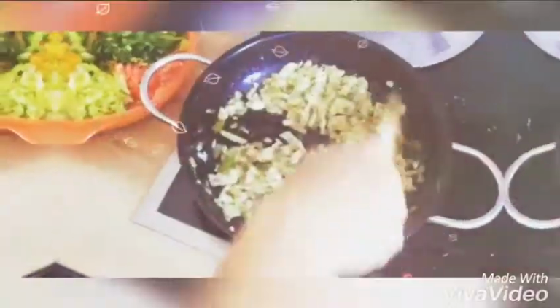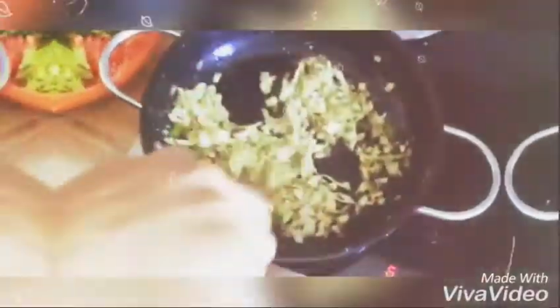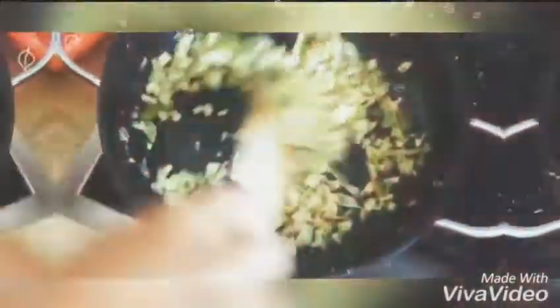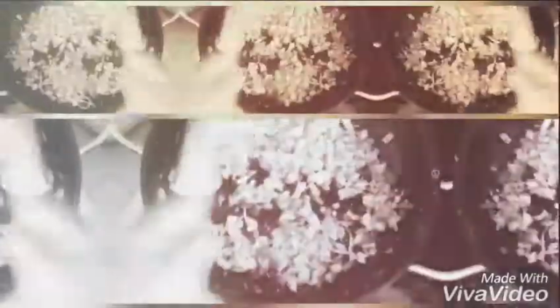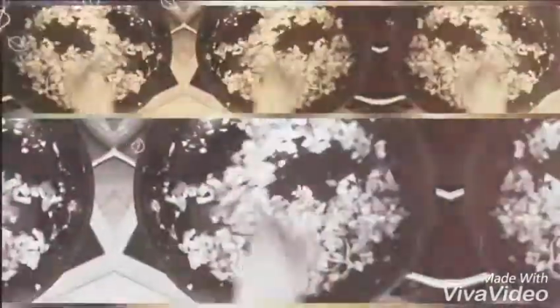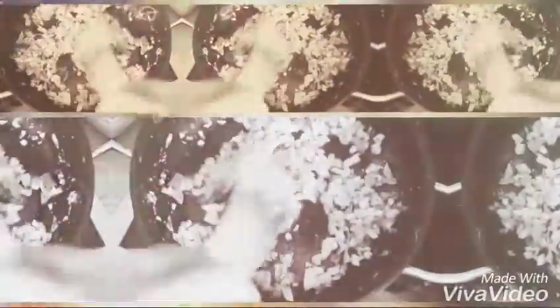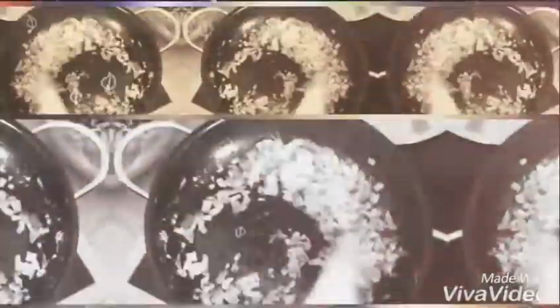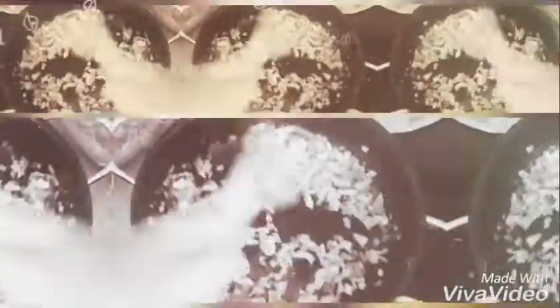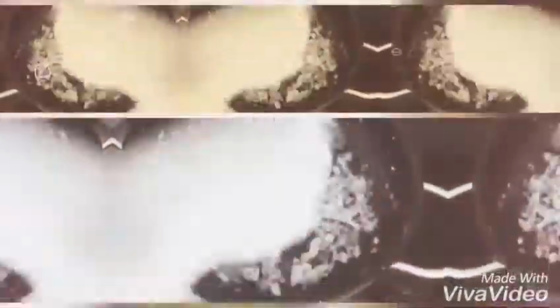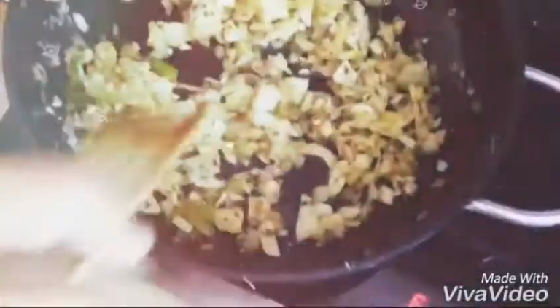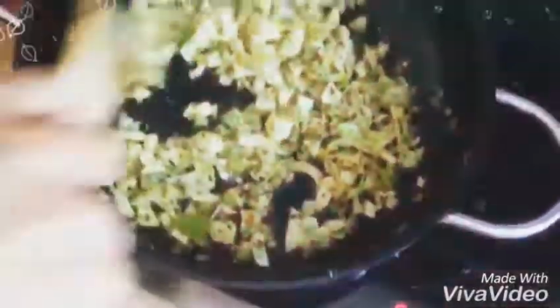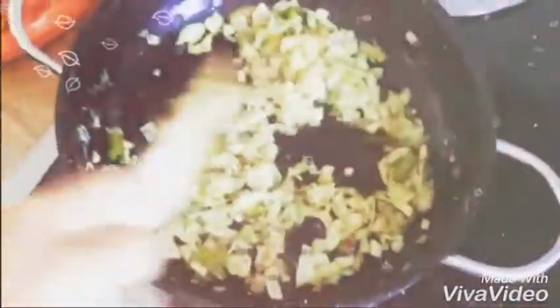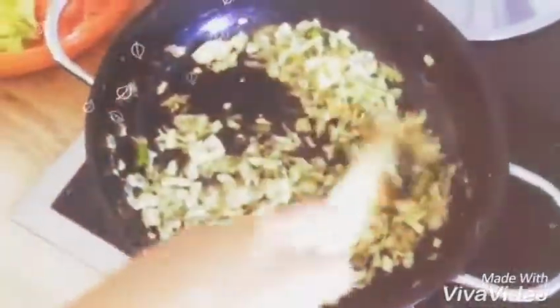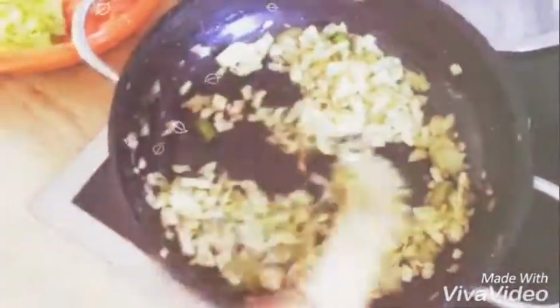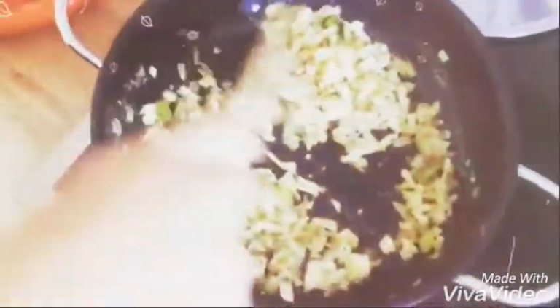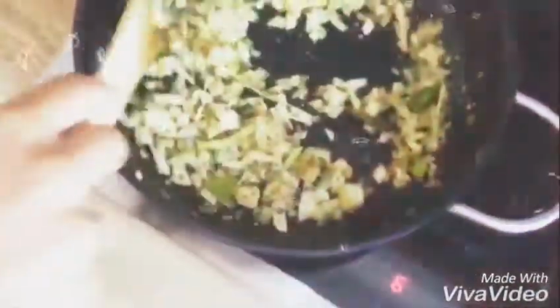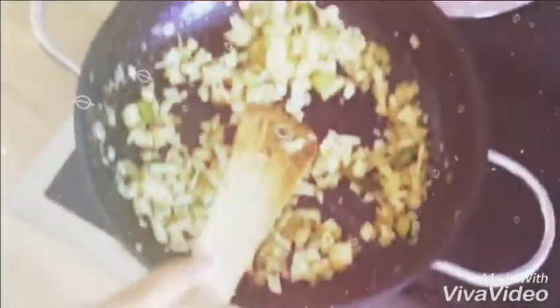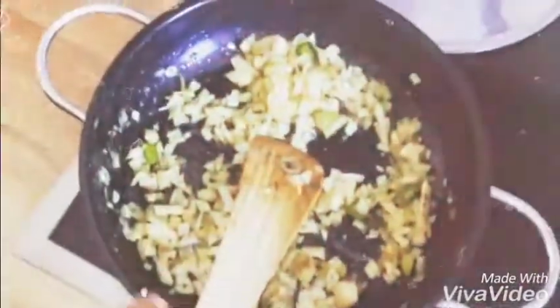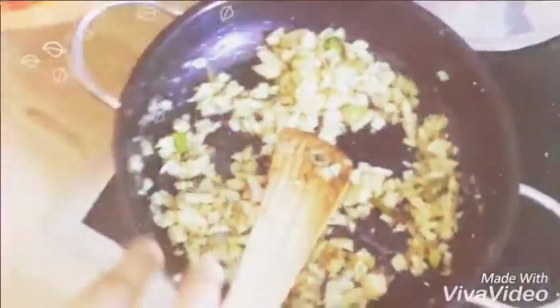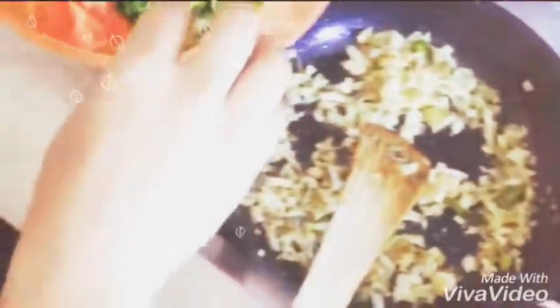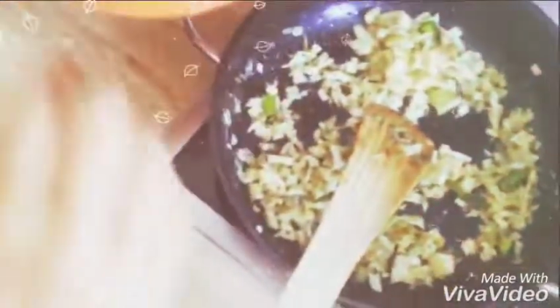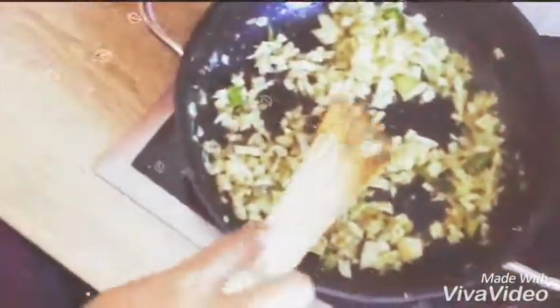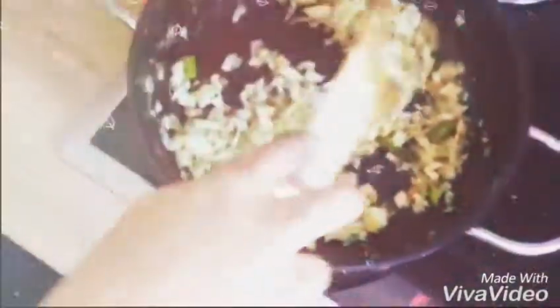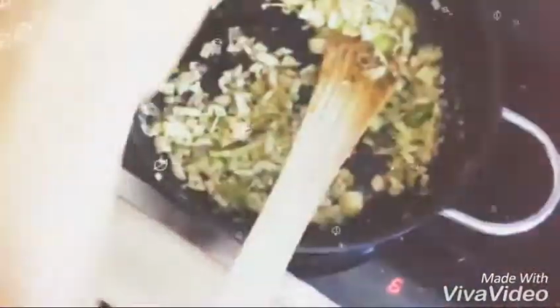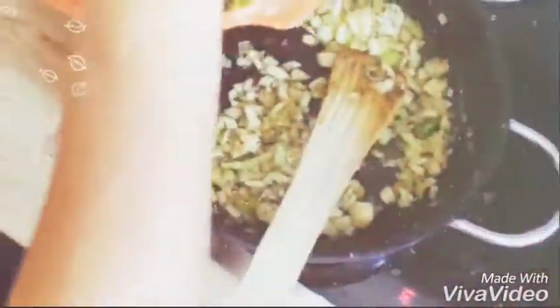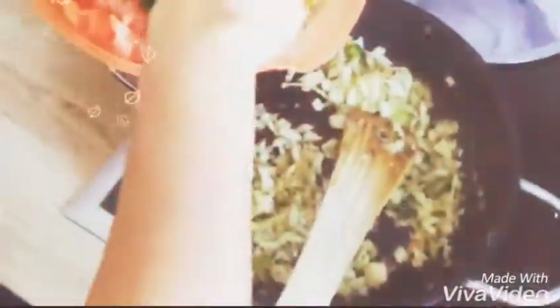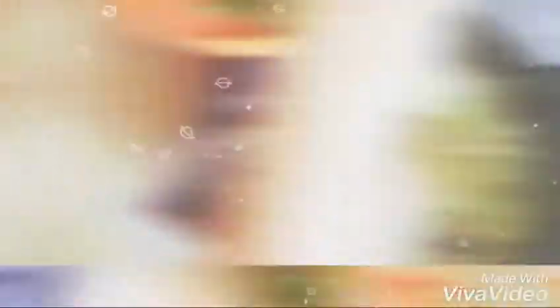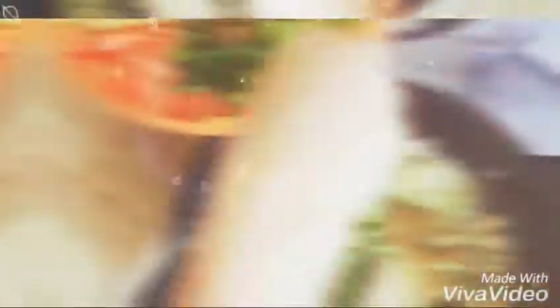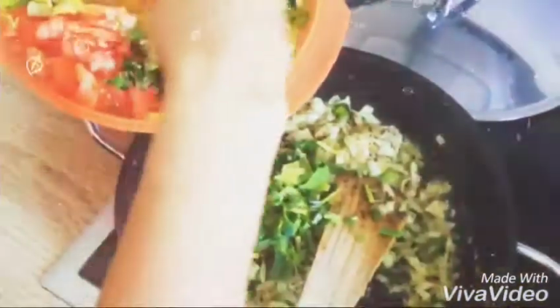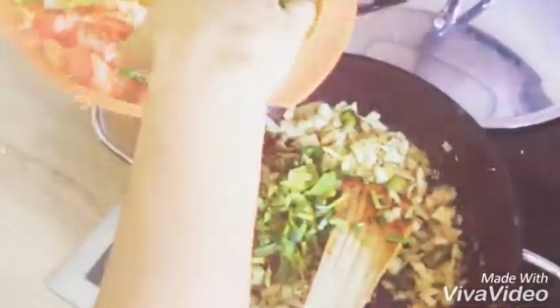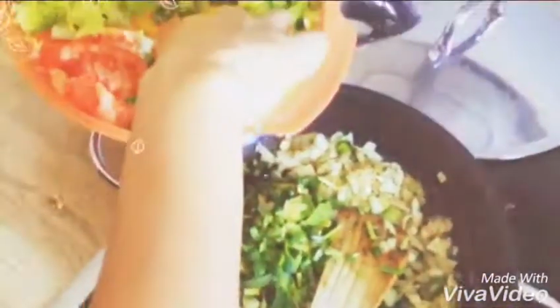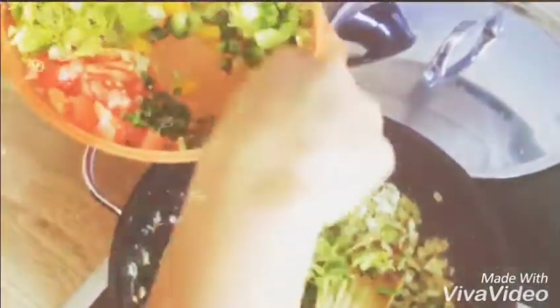Now you can see it is half cooked. This is the right stage to add the next vegetable. I am adding the leek leaves next, because this also takes time to be cooked.